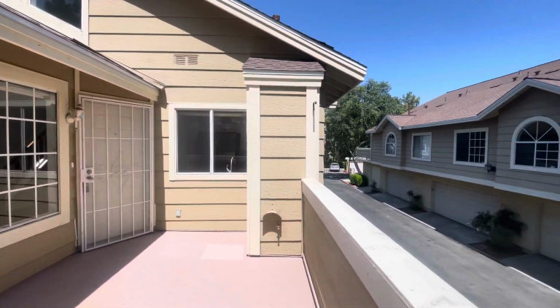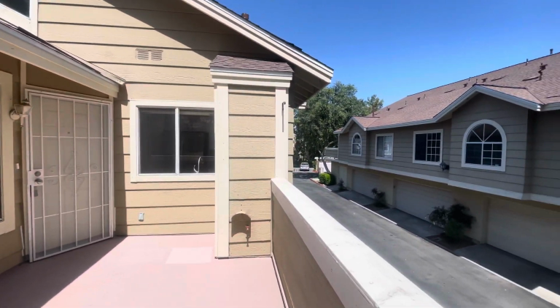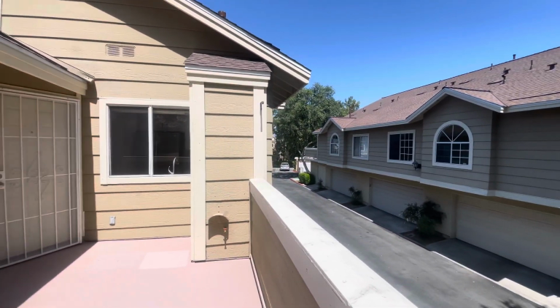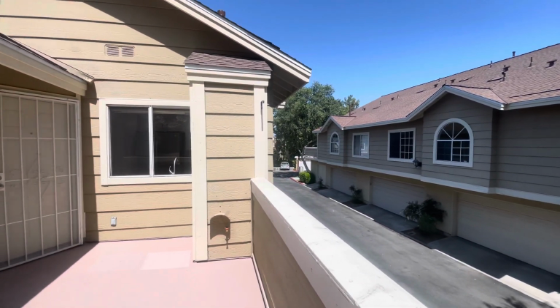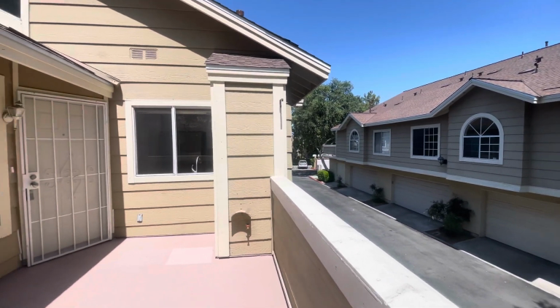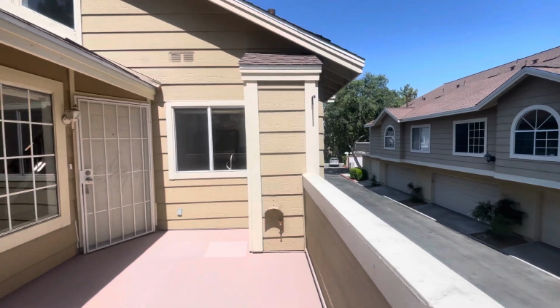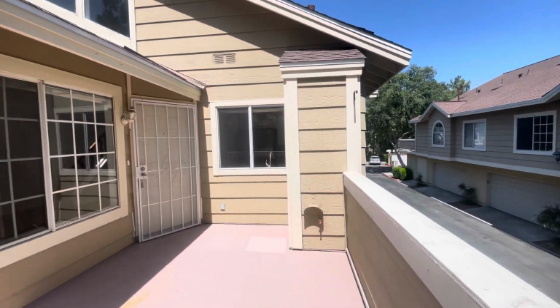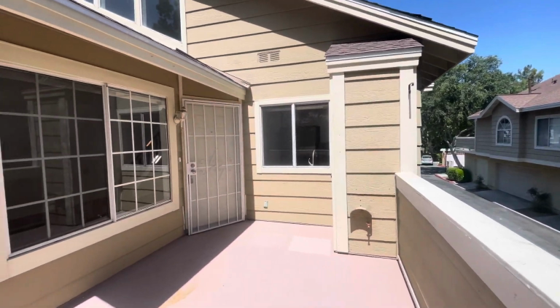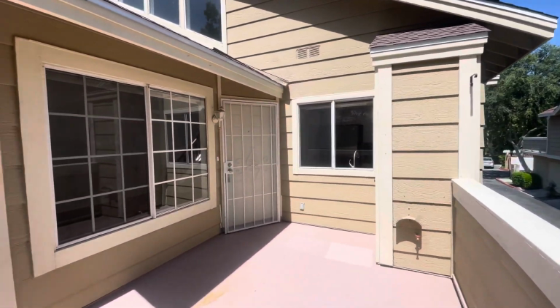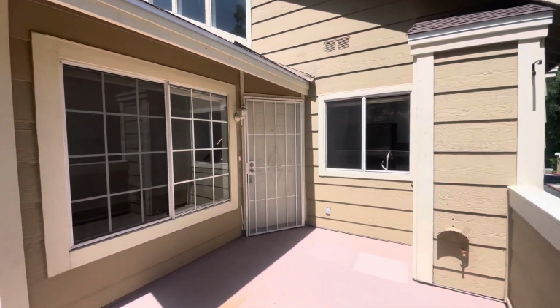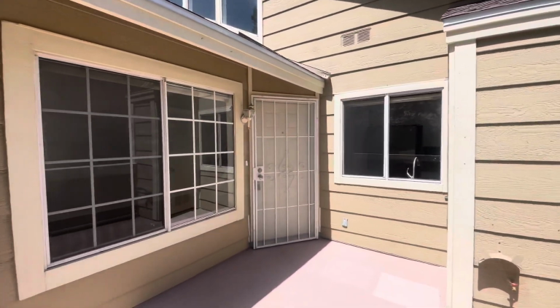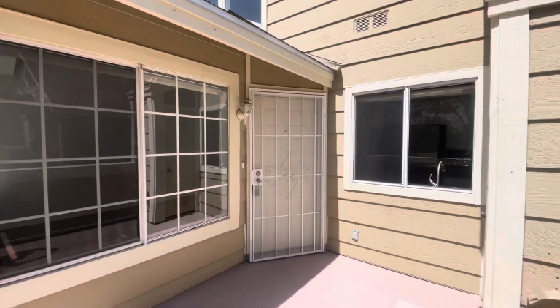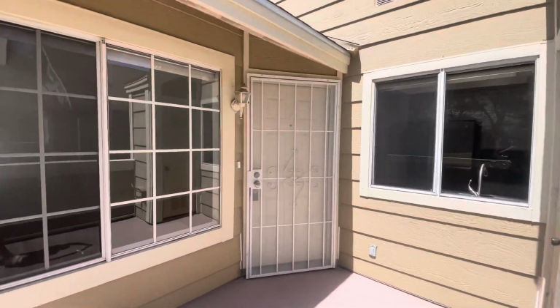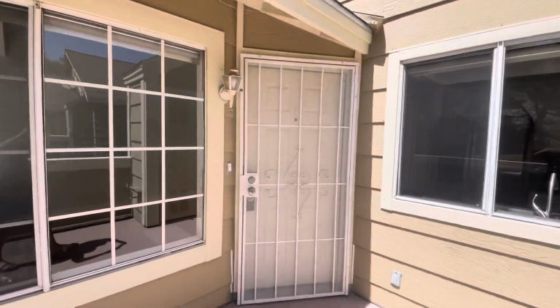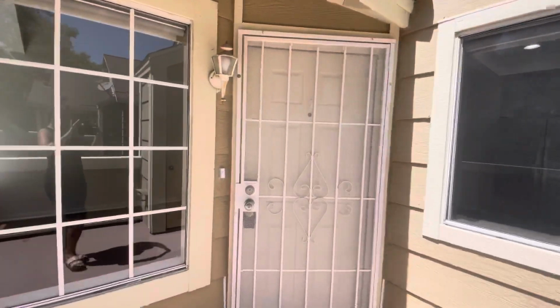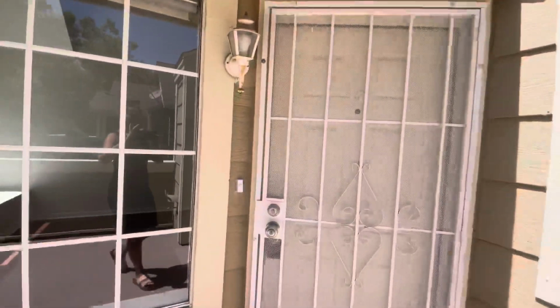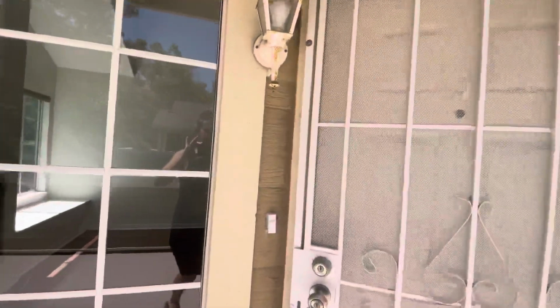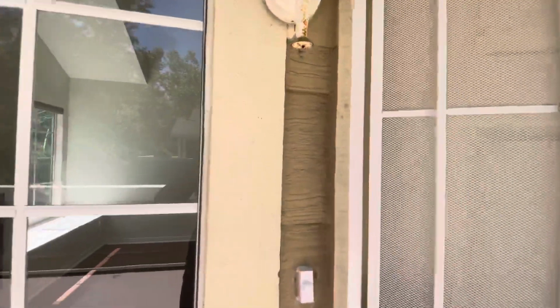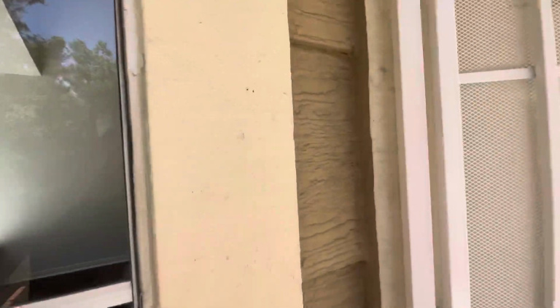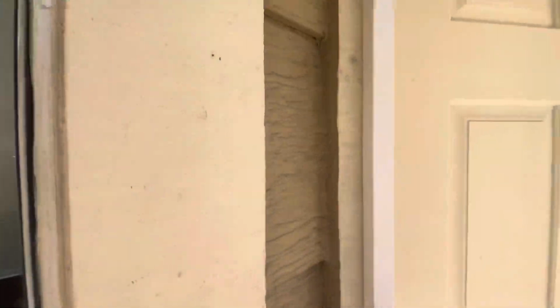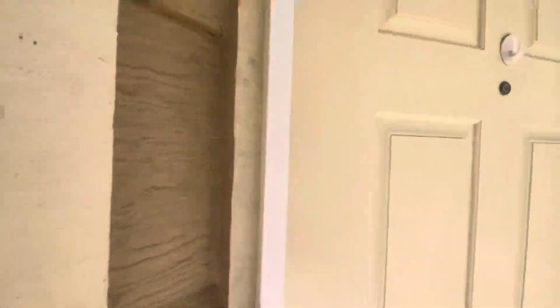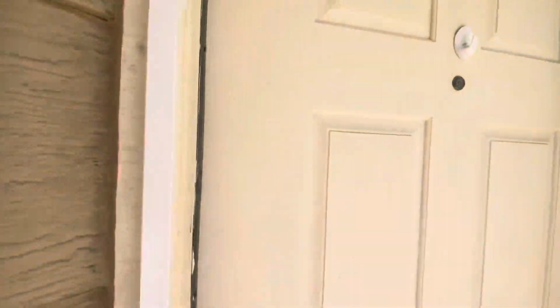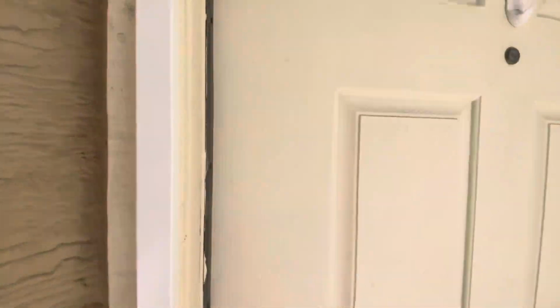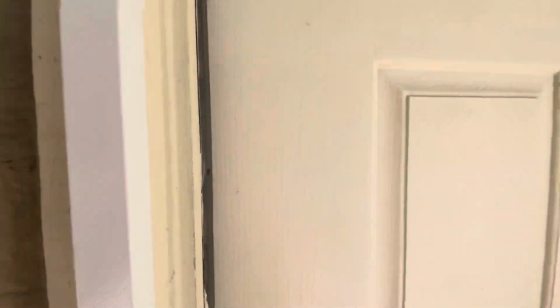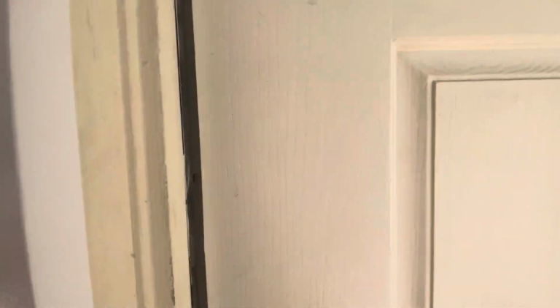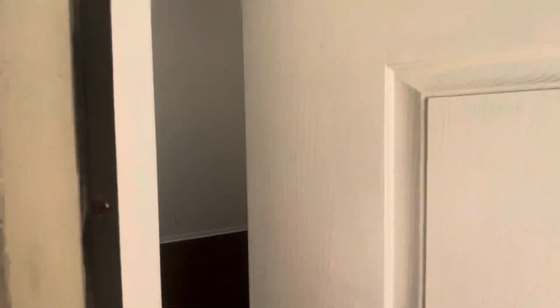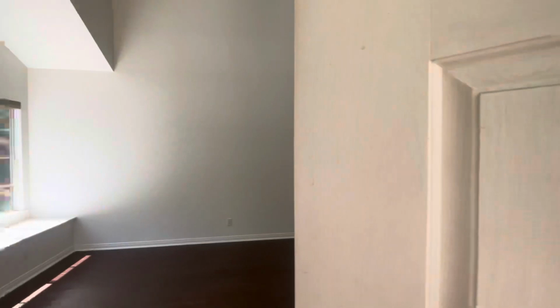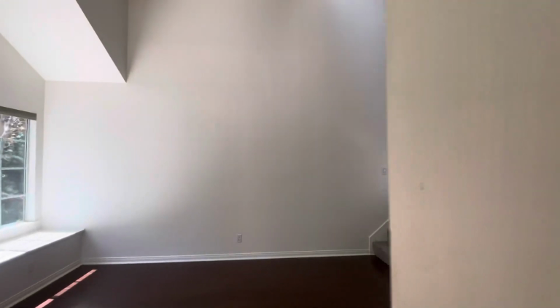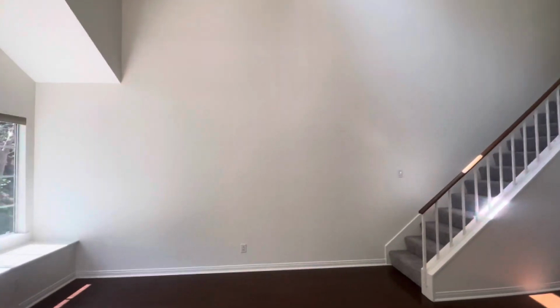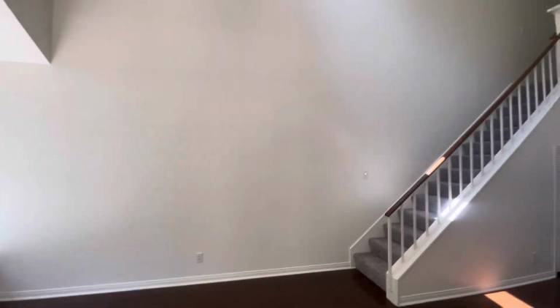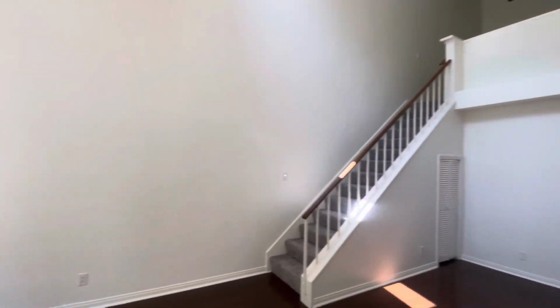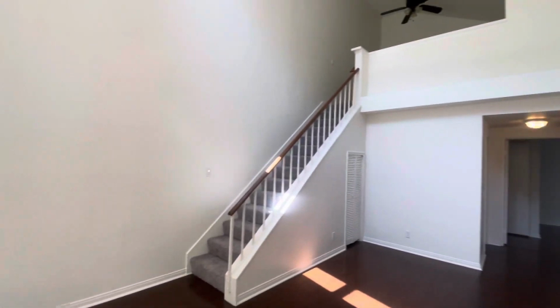Cute little townhome community. You get a one-car garage. It's an upper unit. This property is going to be two bedrooms, two bathrooms, a little over a thousand square feet.